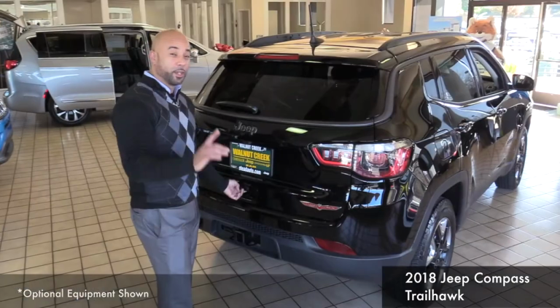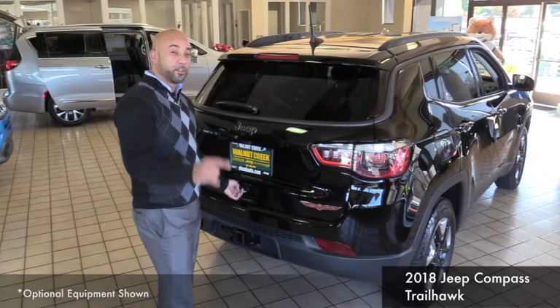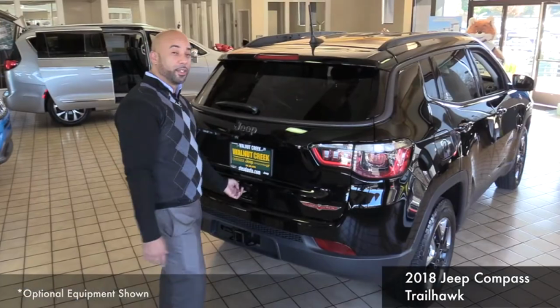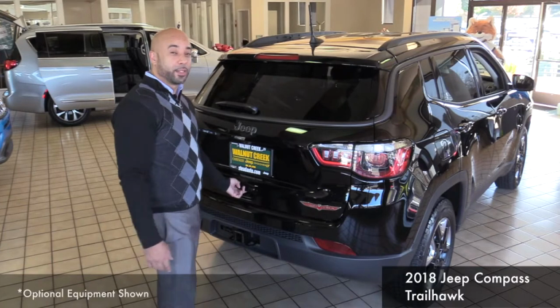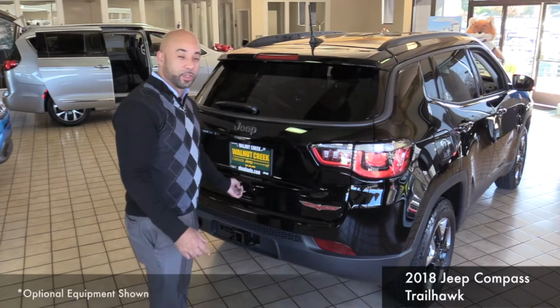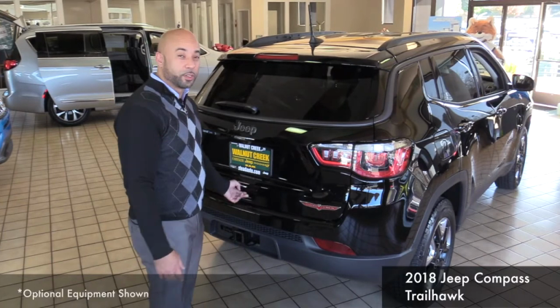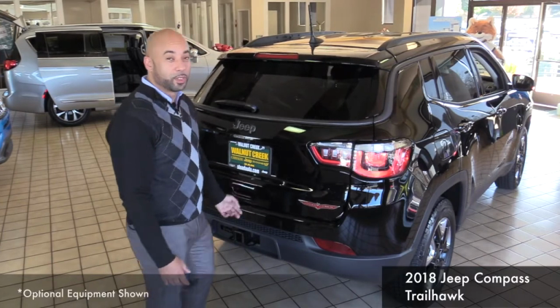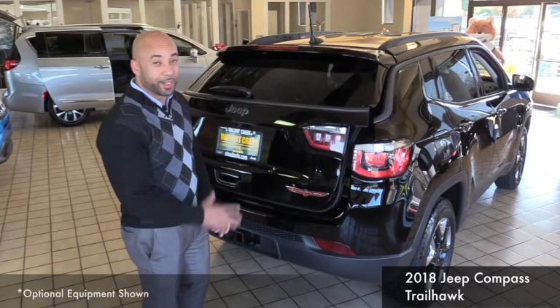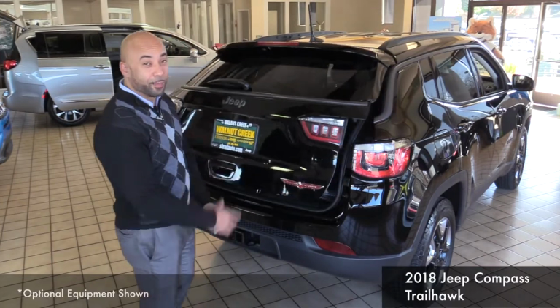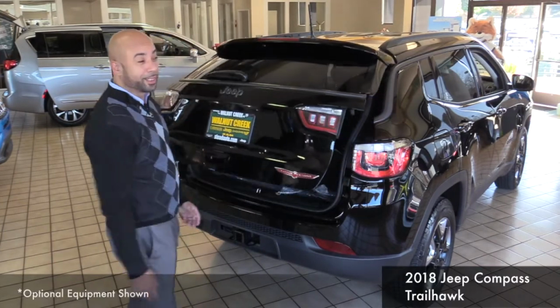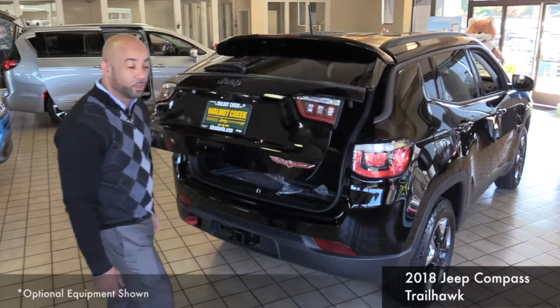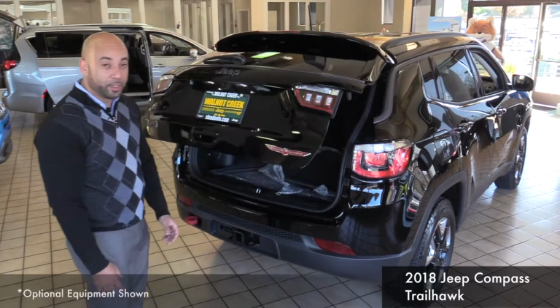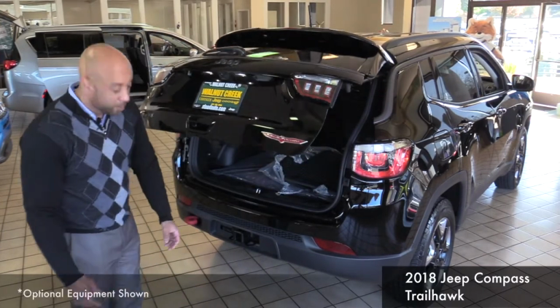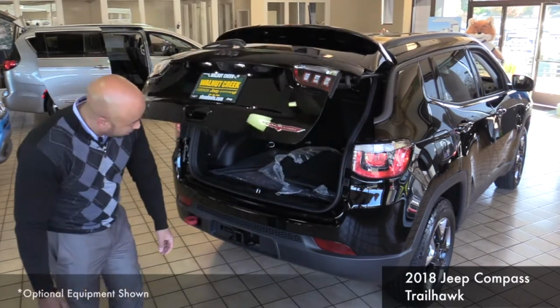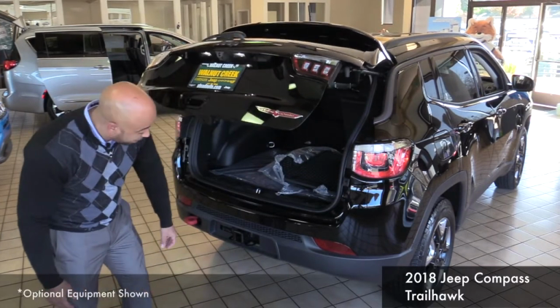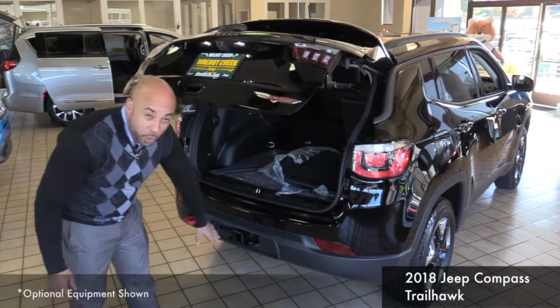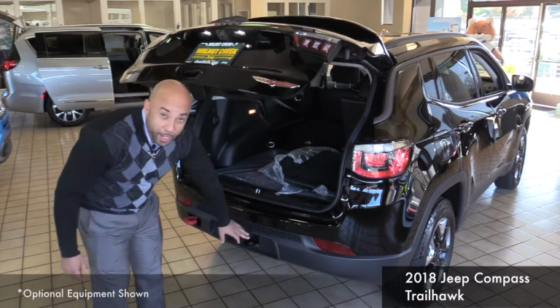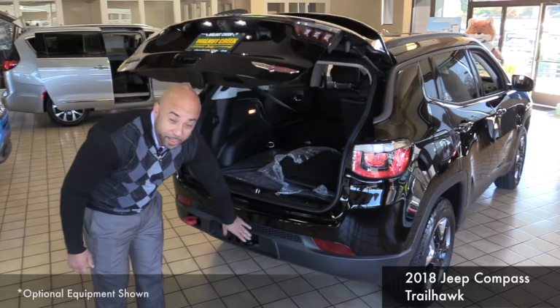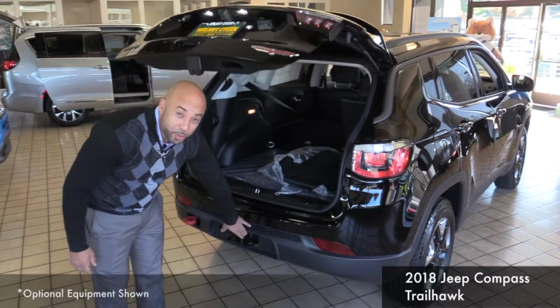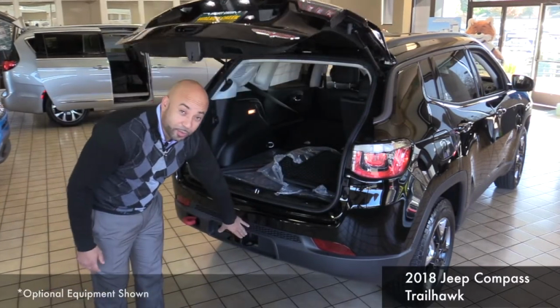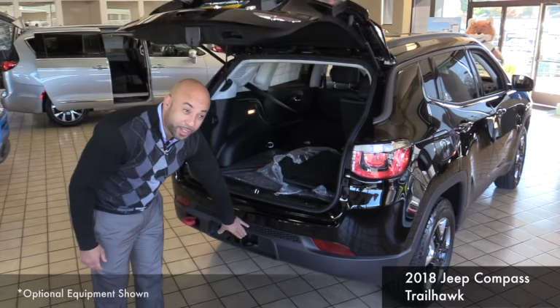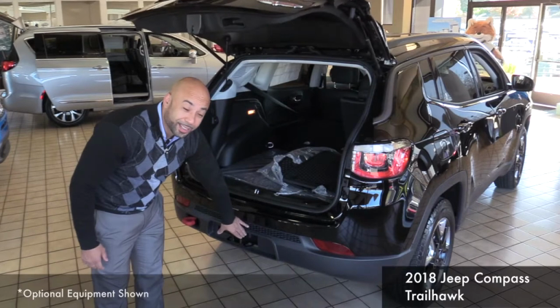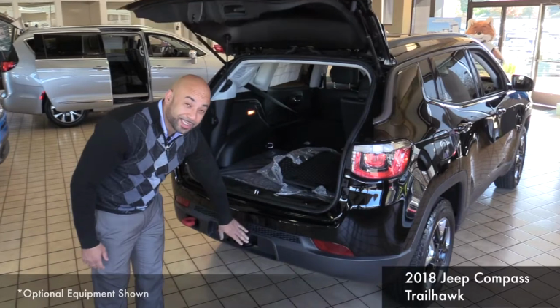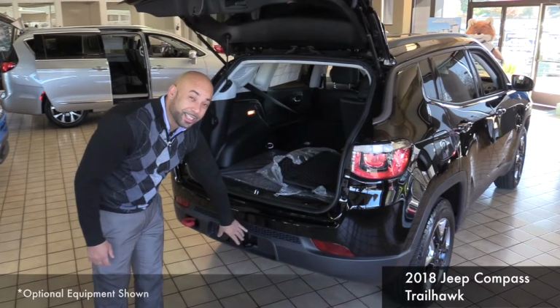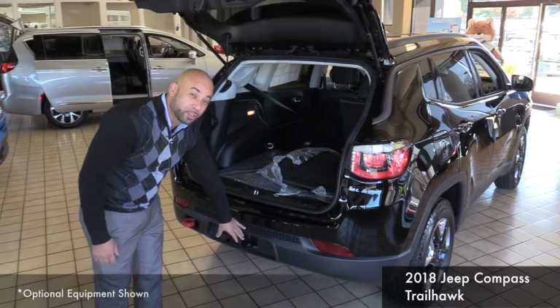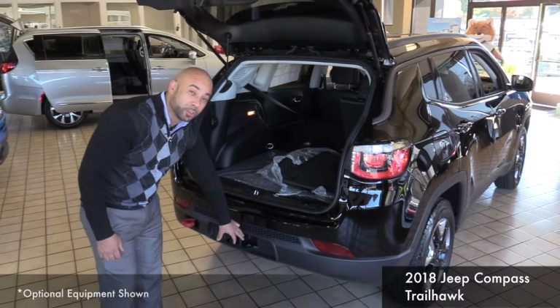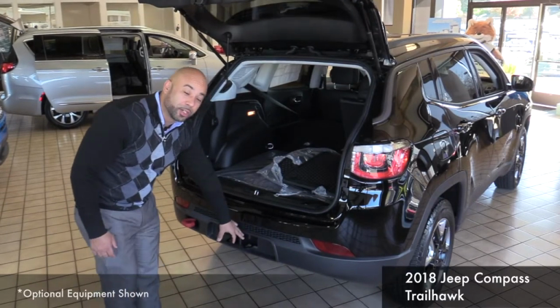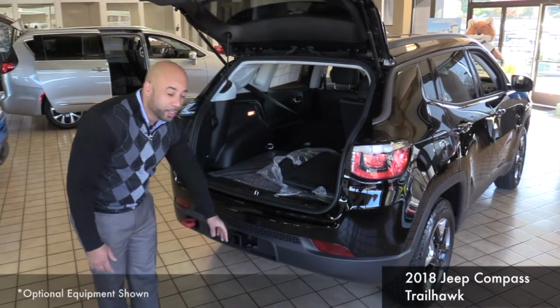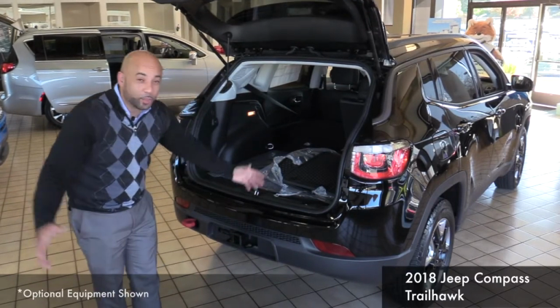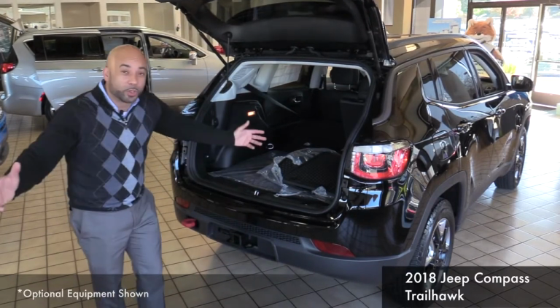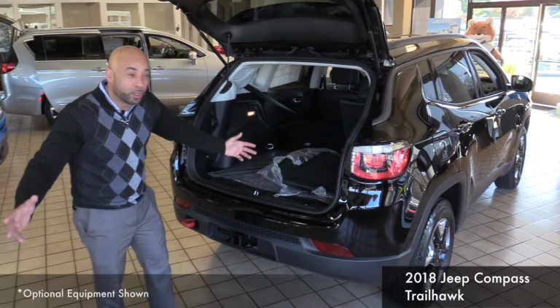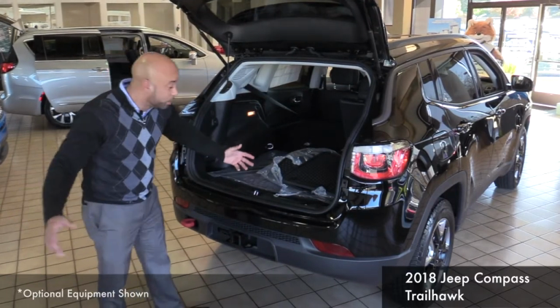Another great thing about this vehicle, with it being a compact SUV, is that you have the tow package. So if you ever want to connect the jet skis or a small trailer, you're more than welcome to.